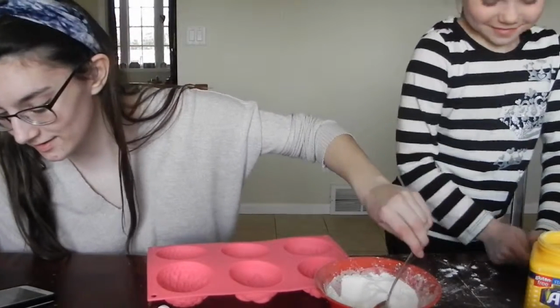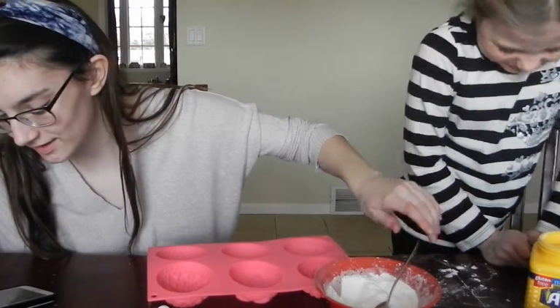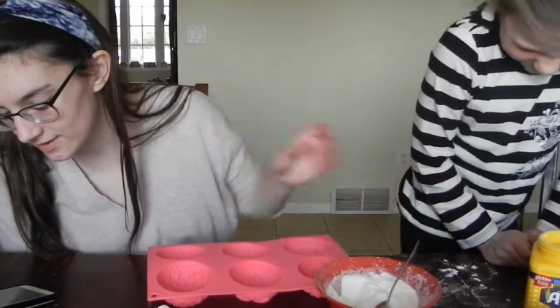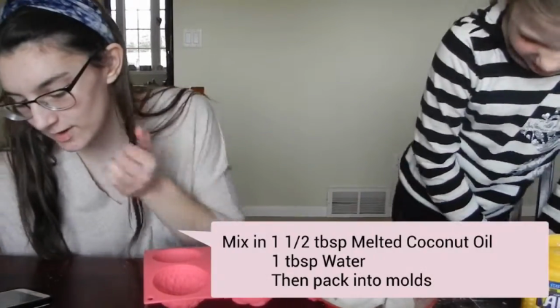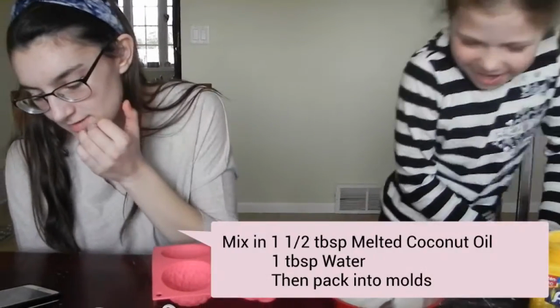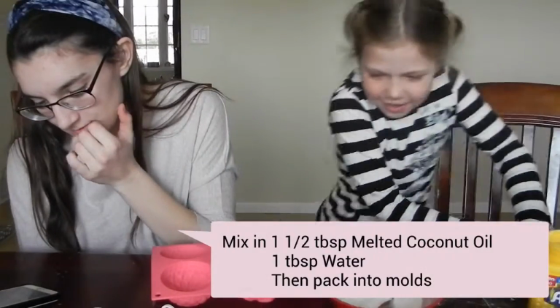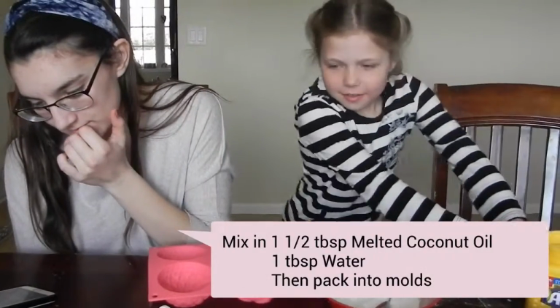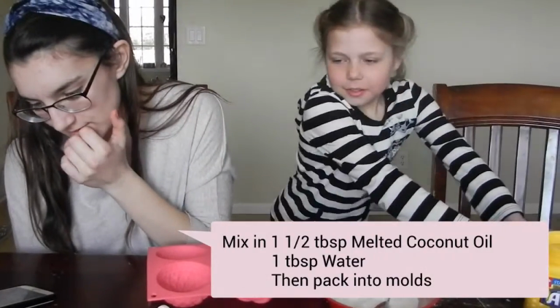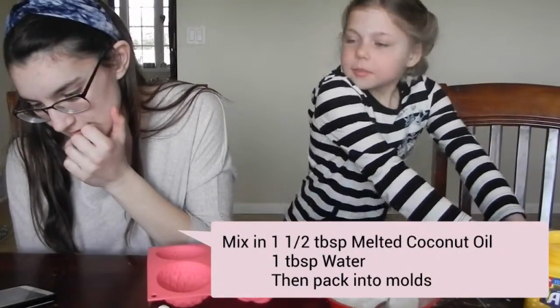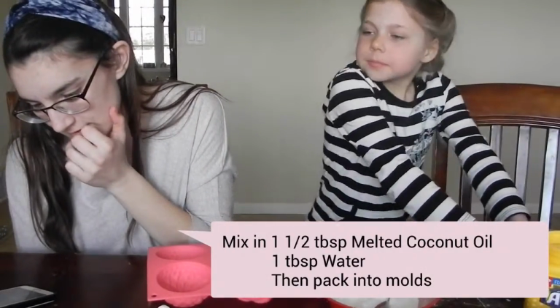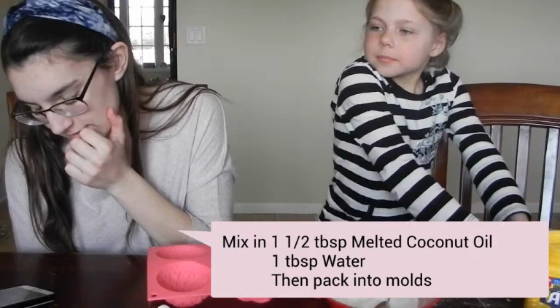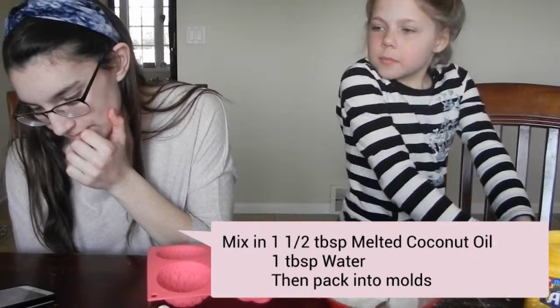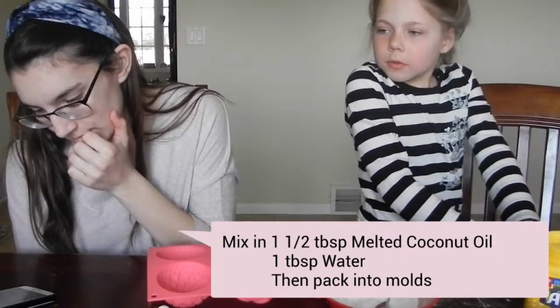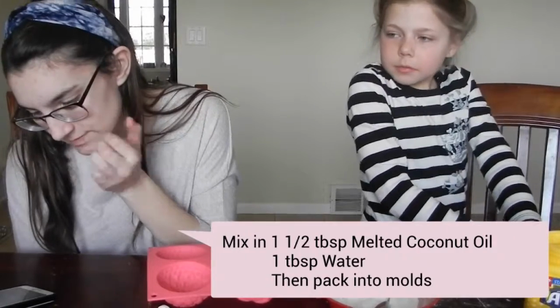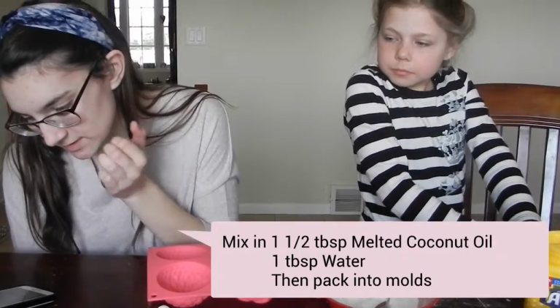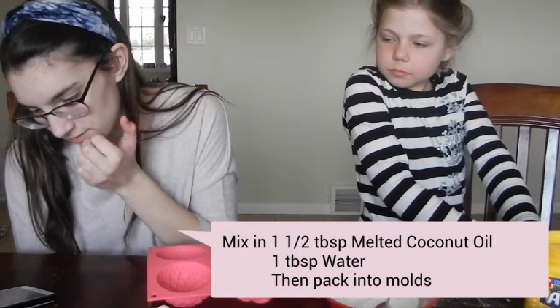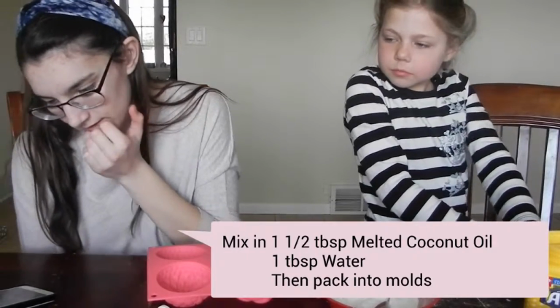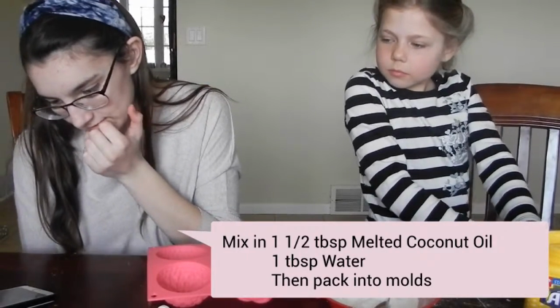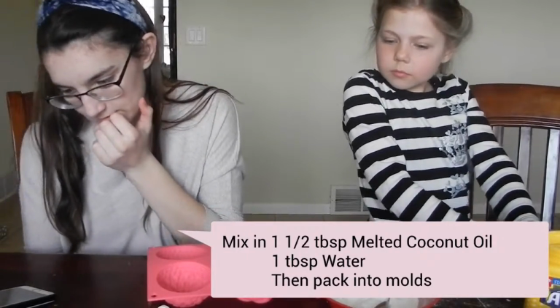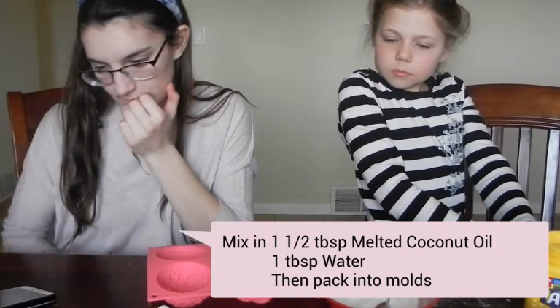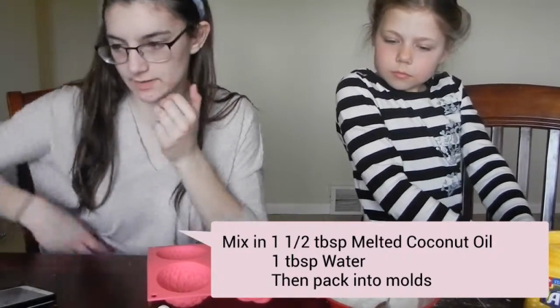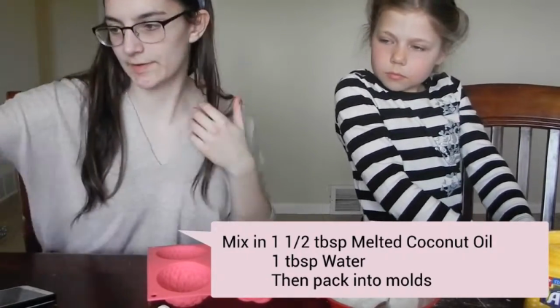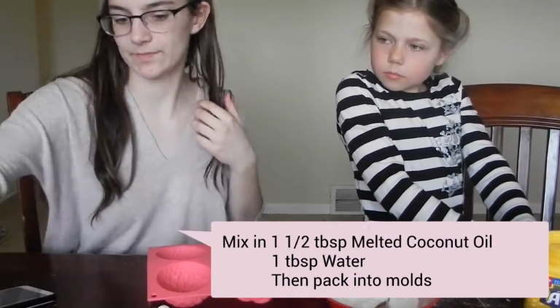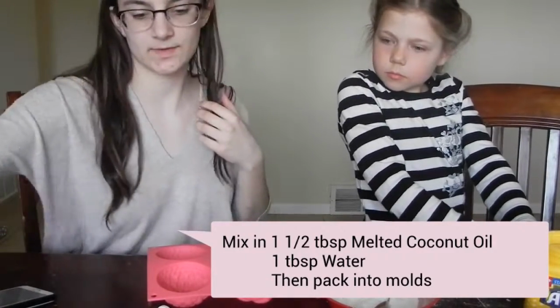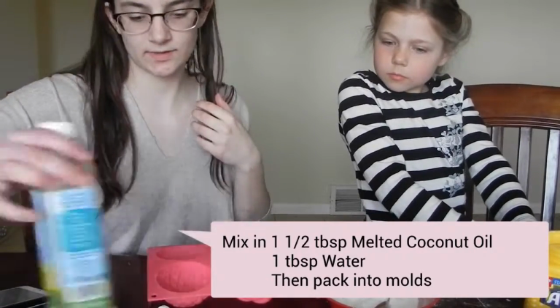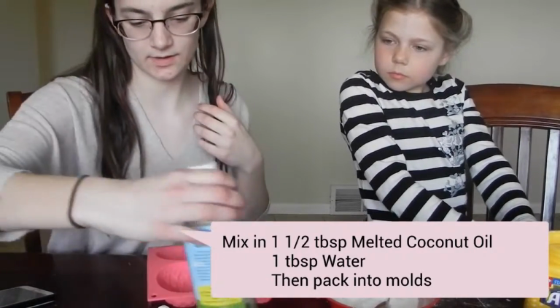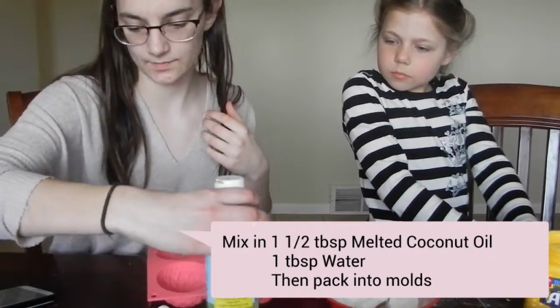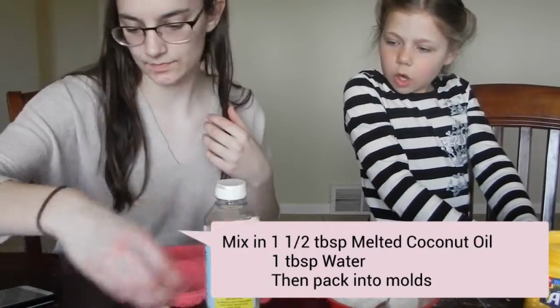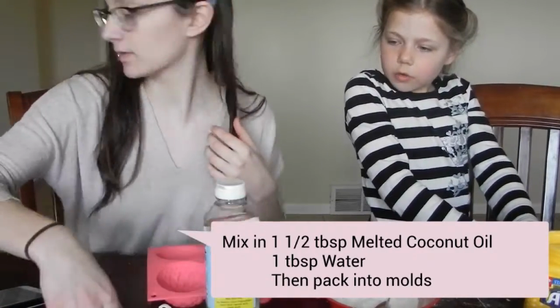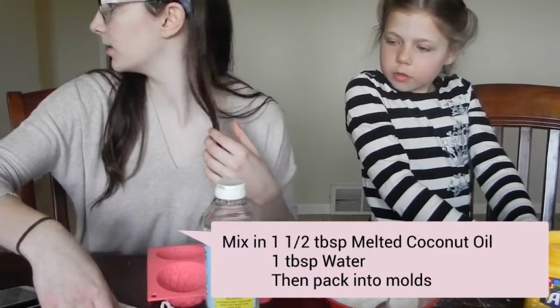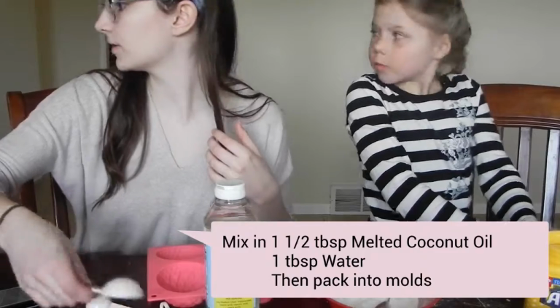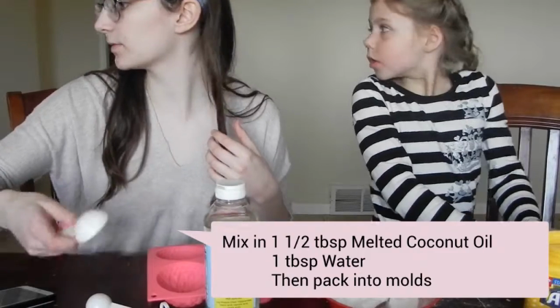Add one and a half tablespoons of melted coconut oil, drops of essential oil, and half a tablespoon of water. This is our— I'll go get some water.